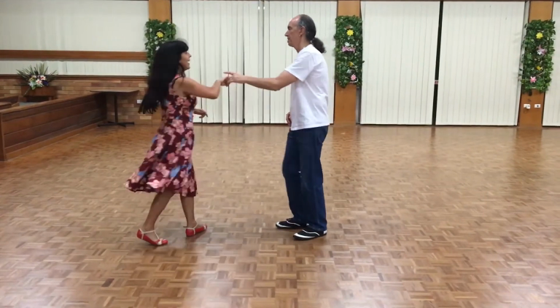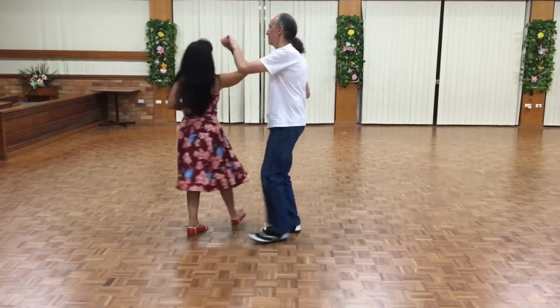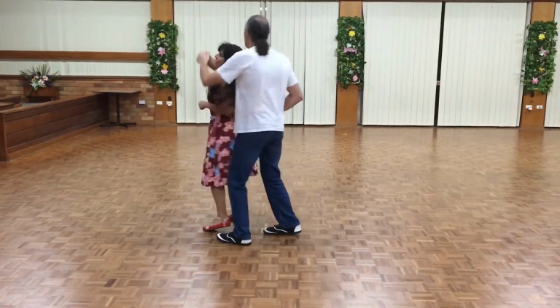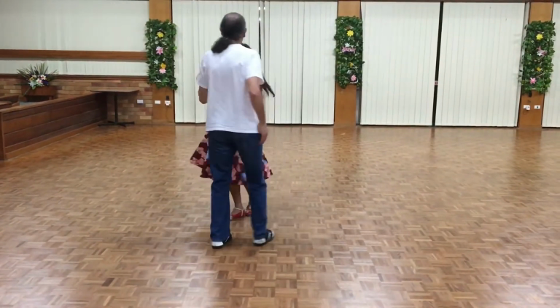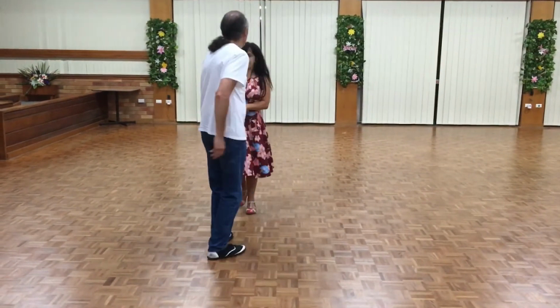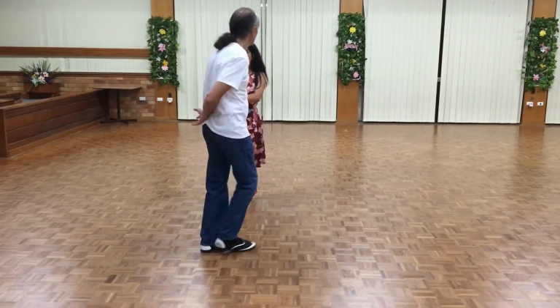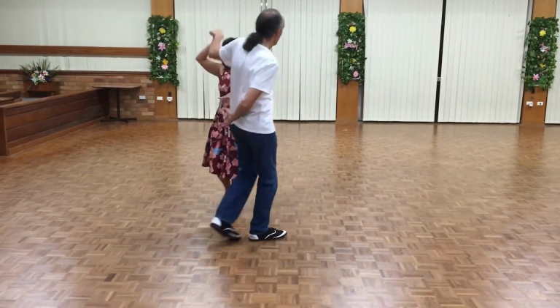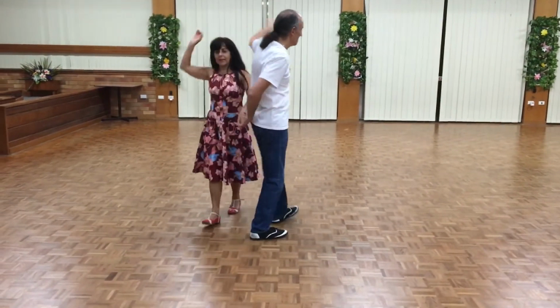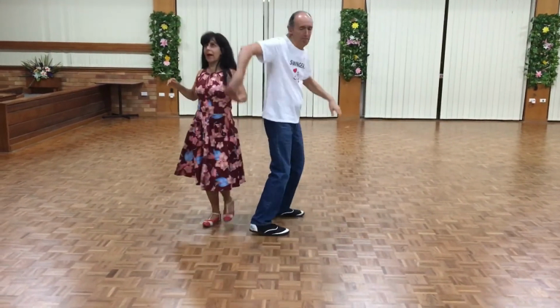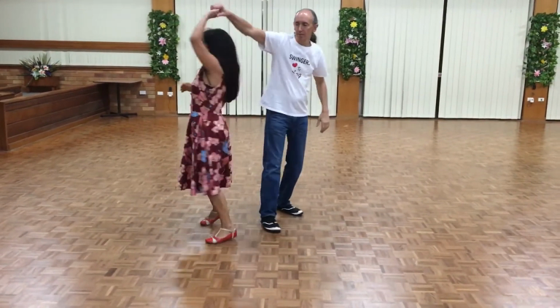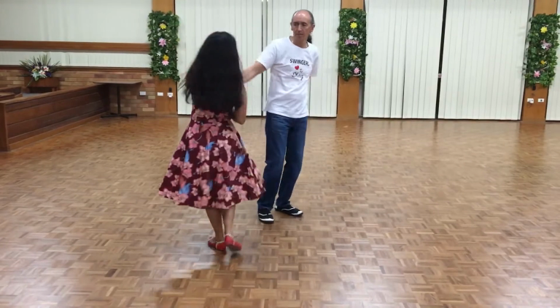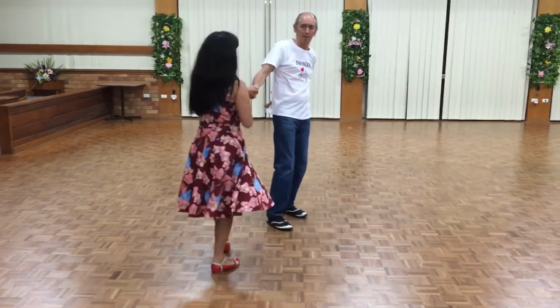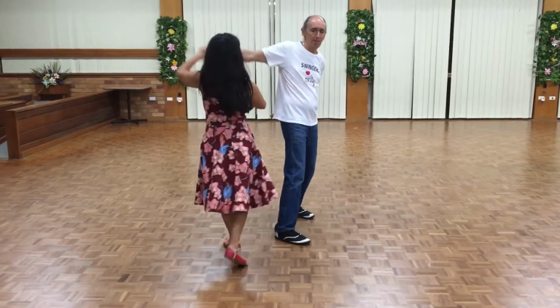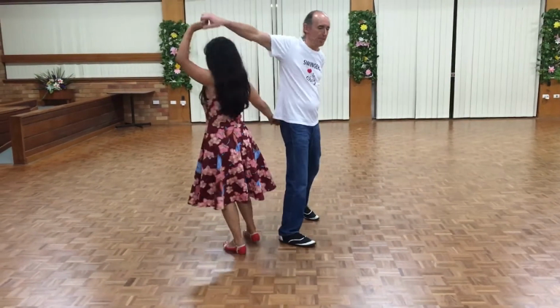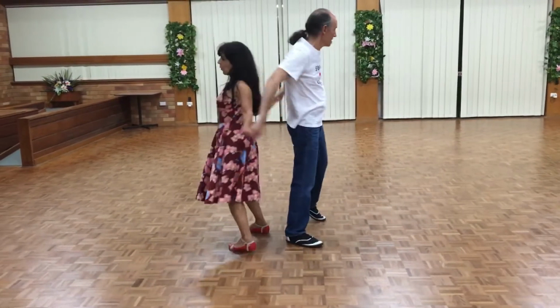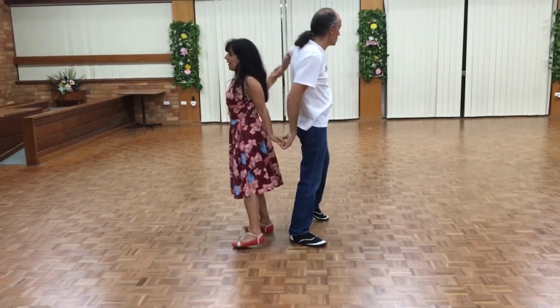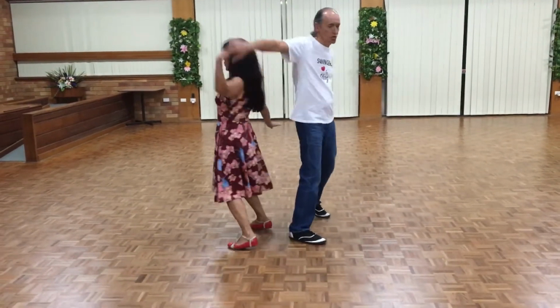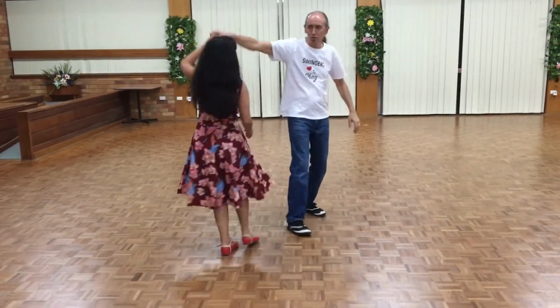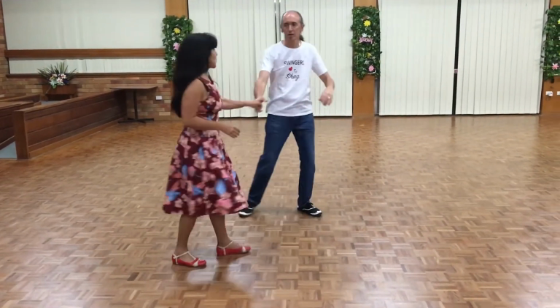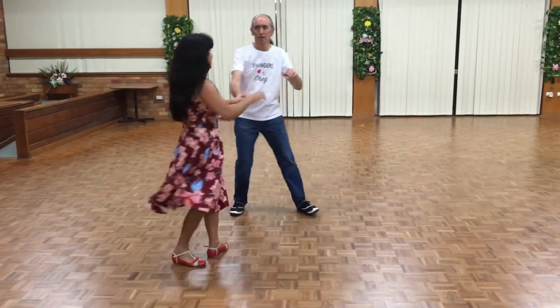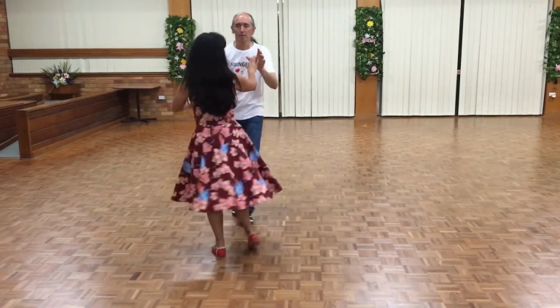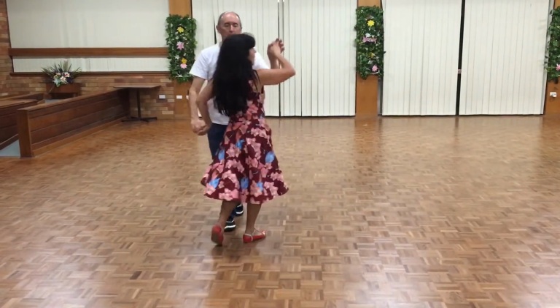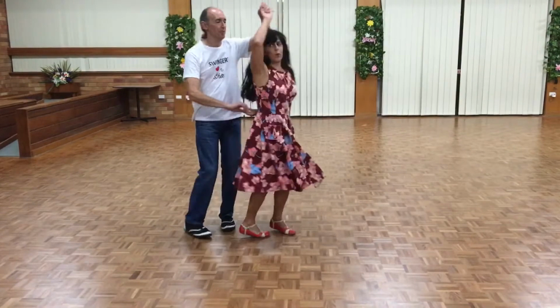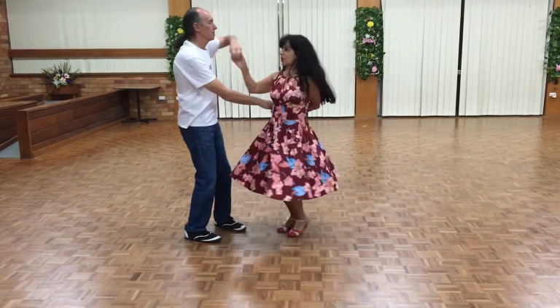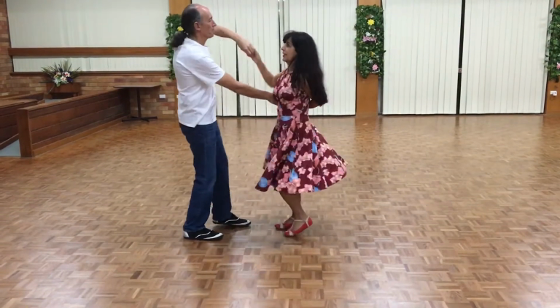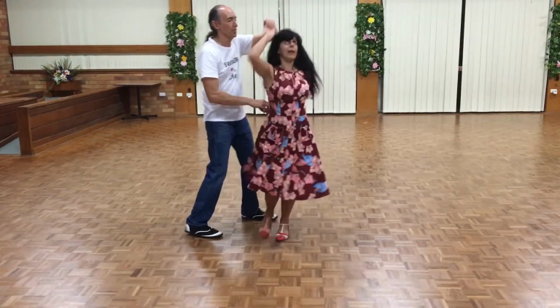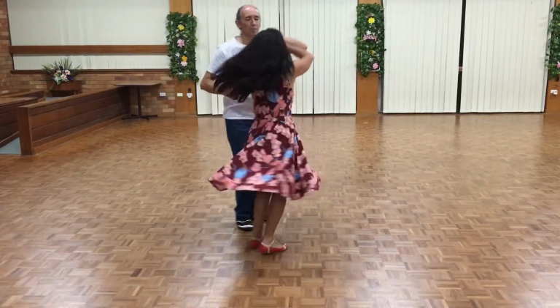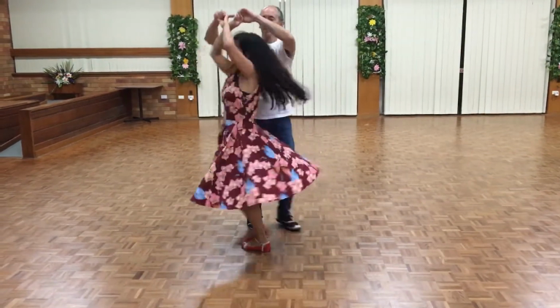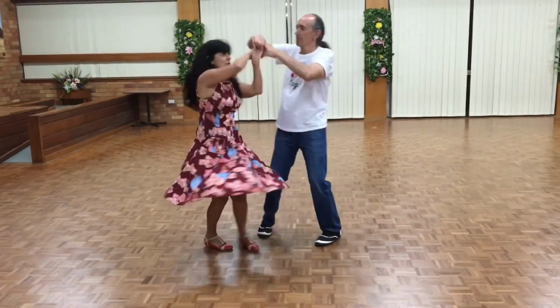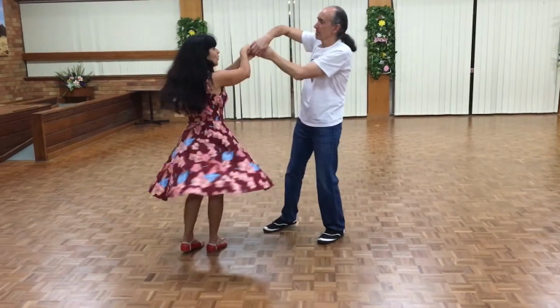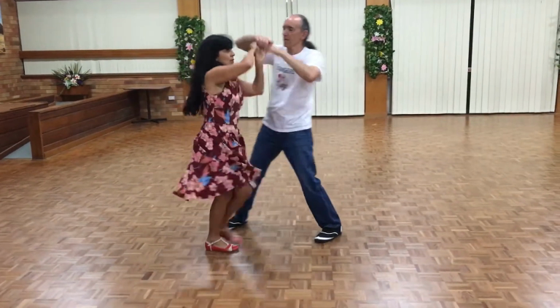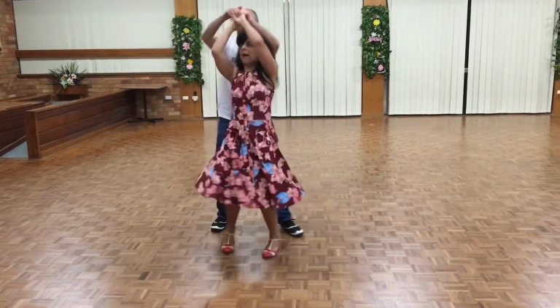Now we're going to go into the revision. So back to back, into the towel, one, two, straight into the Spanish arm with the washing machine, which is all revision this part.